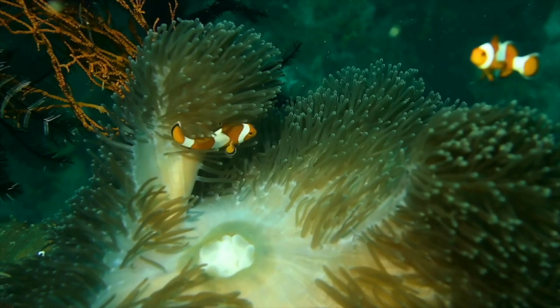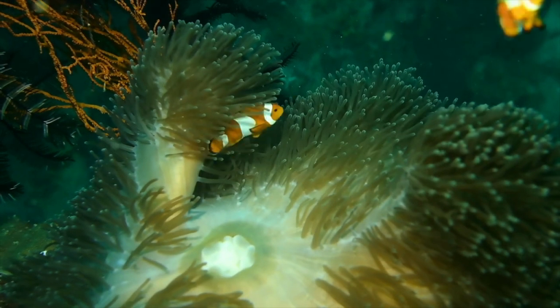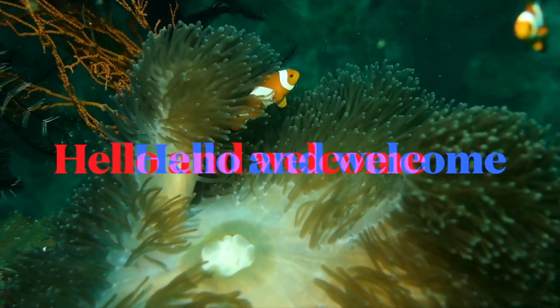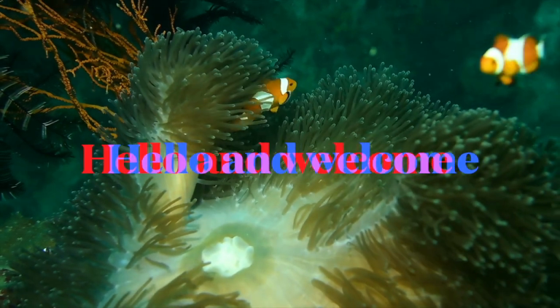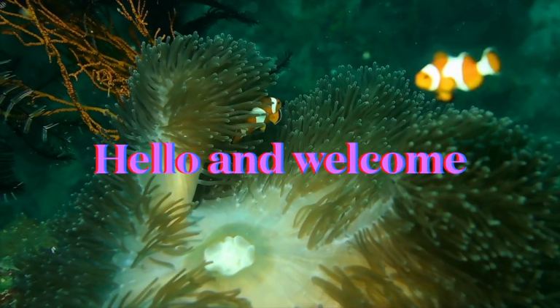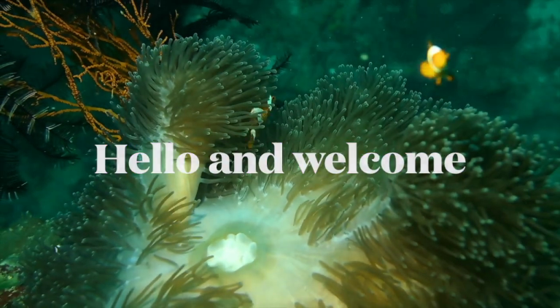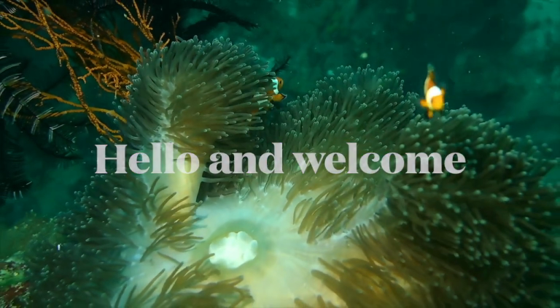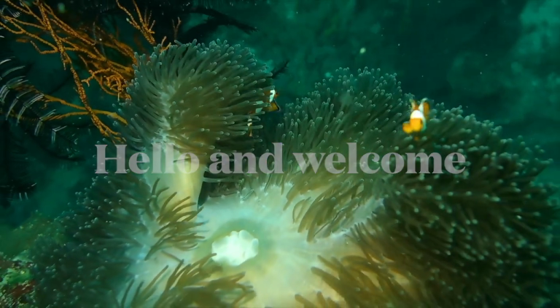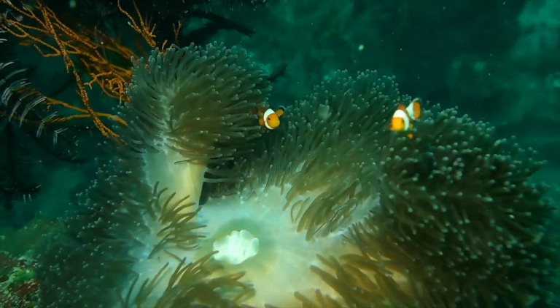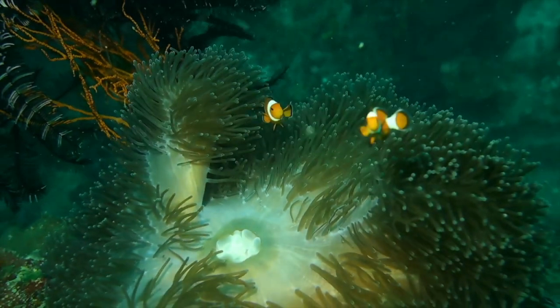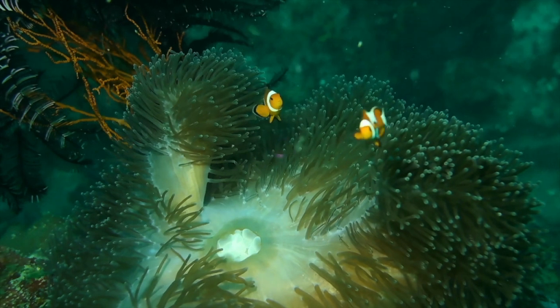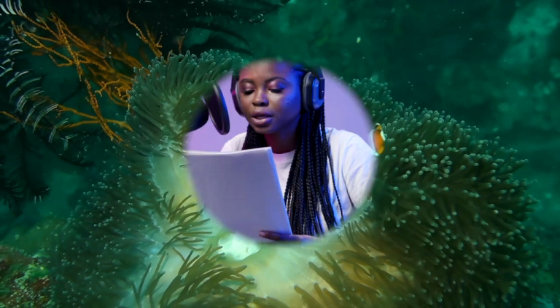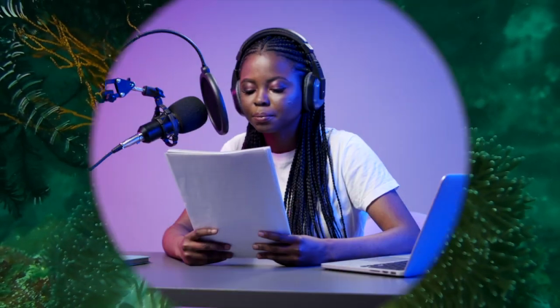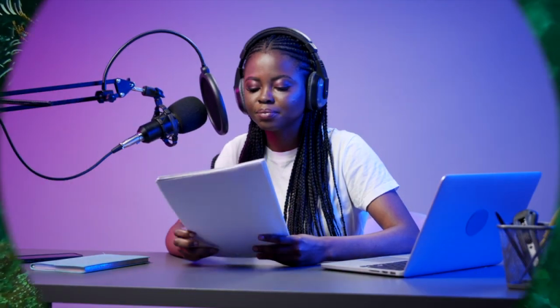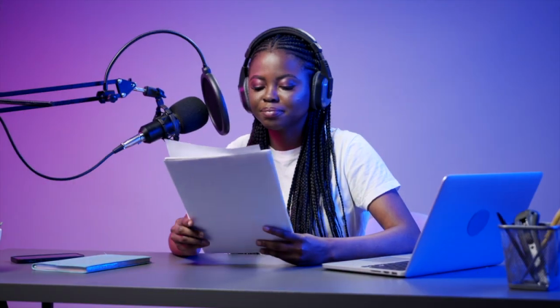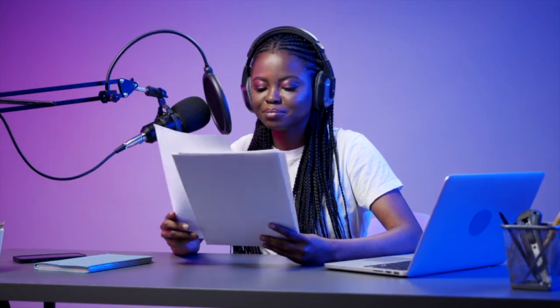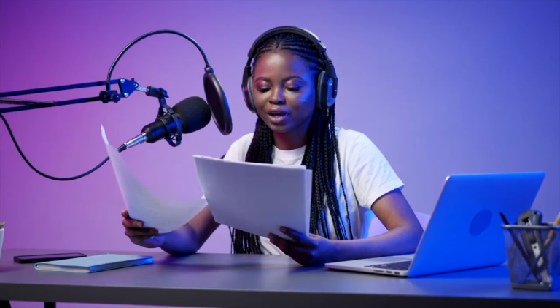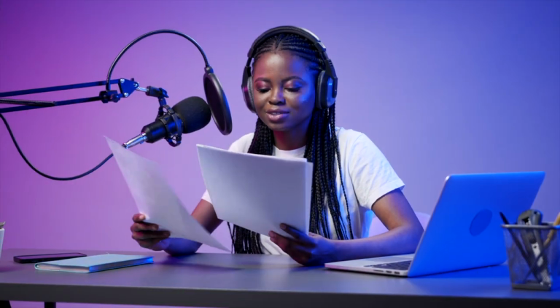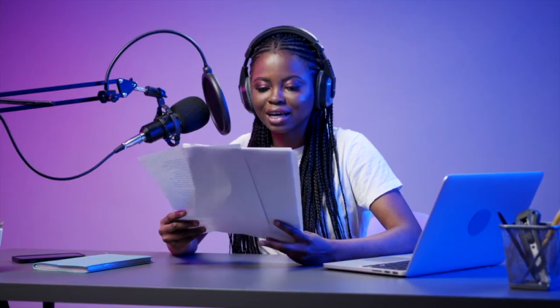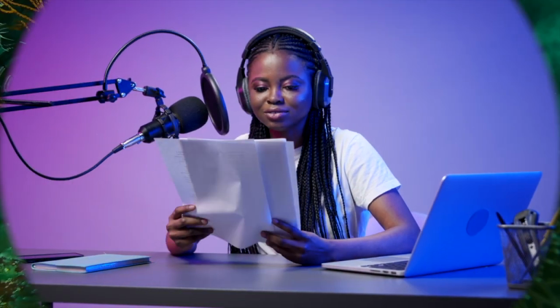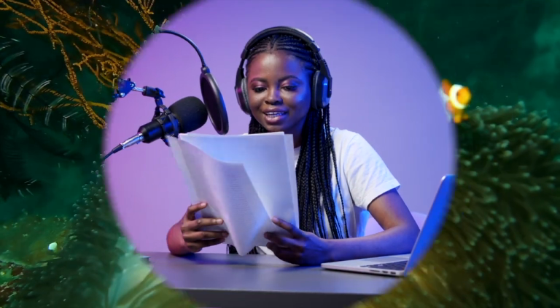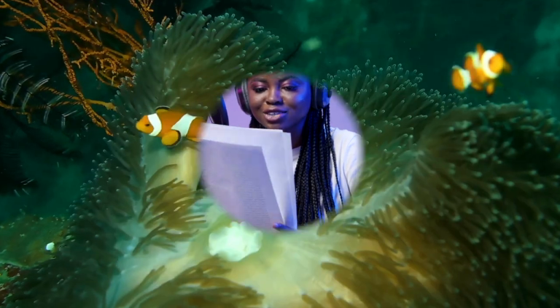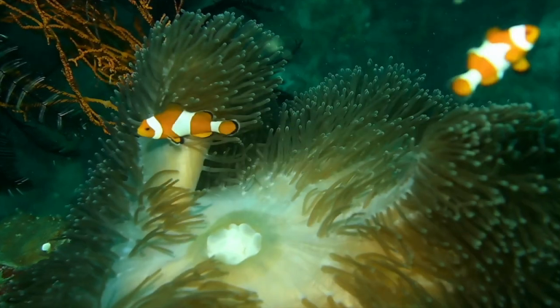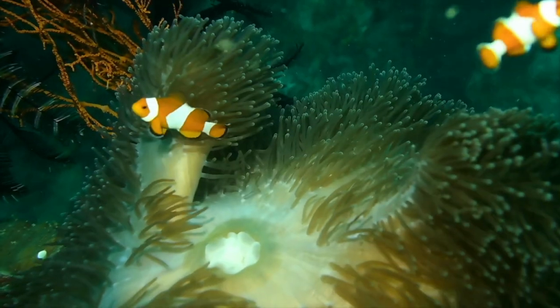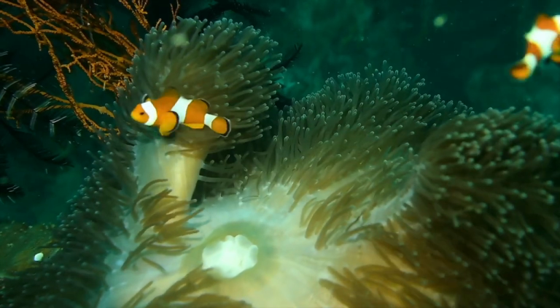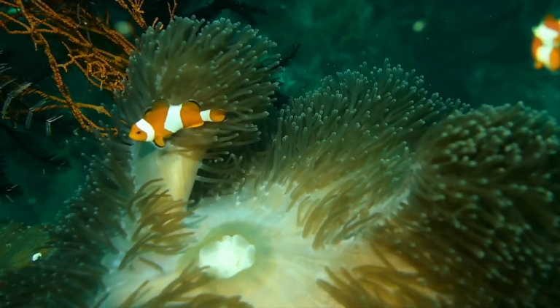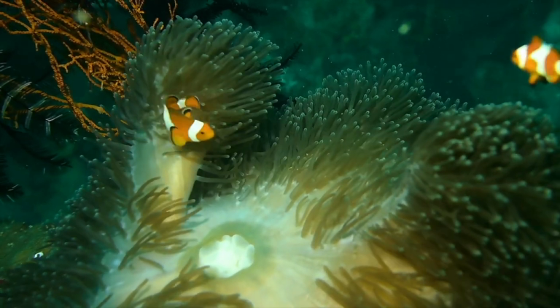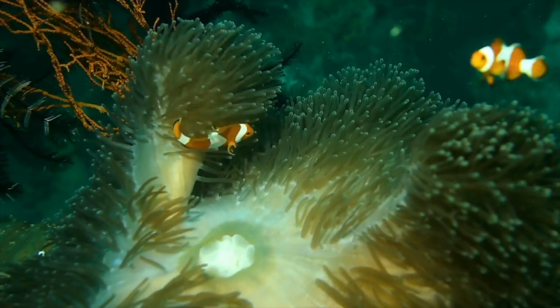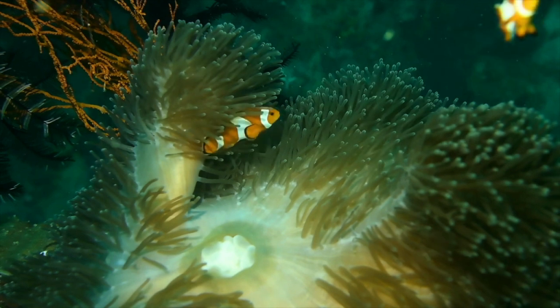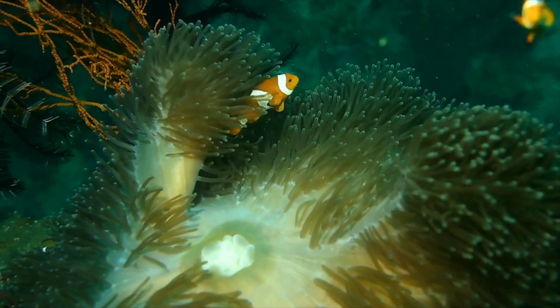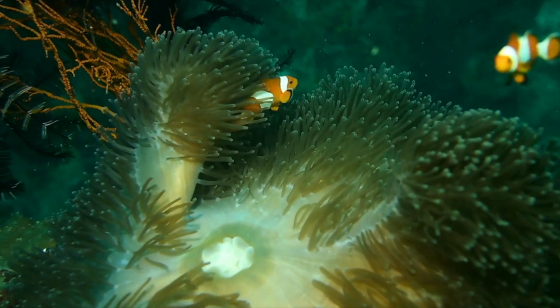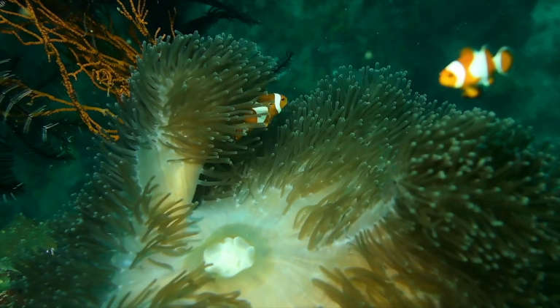Hello and a very warm welcome to Fish and Reptile Info. My name is Serena, I will be narrating this information on how to make your clownfish live longer.